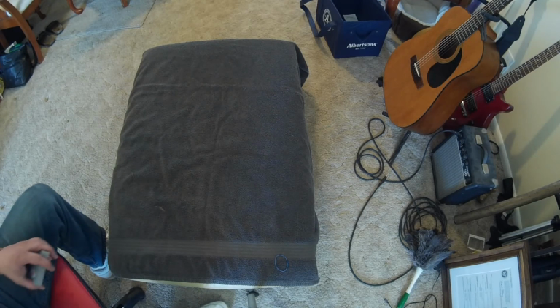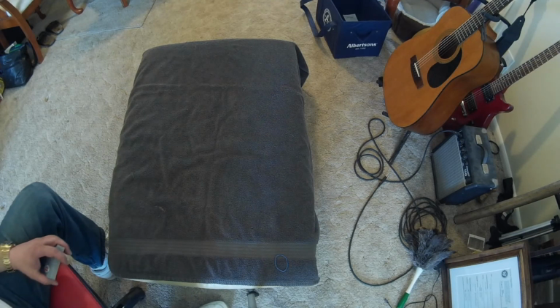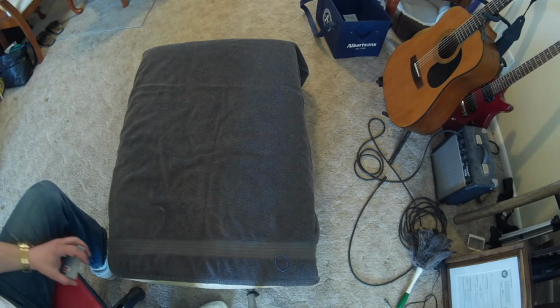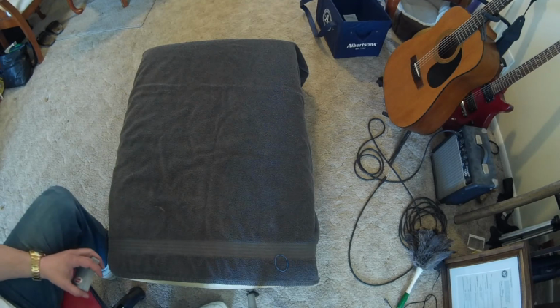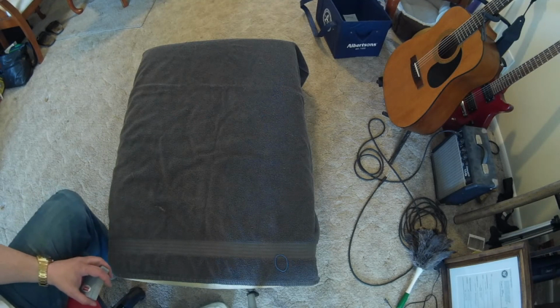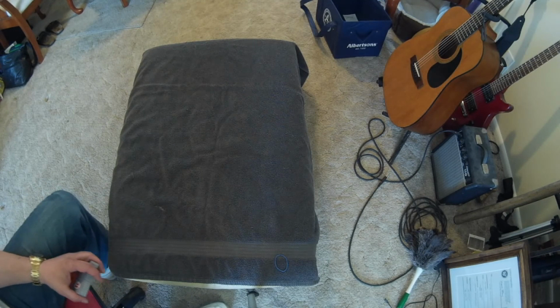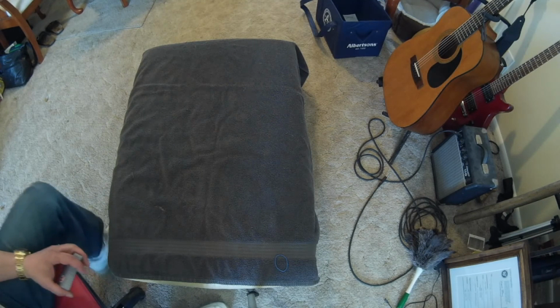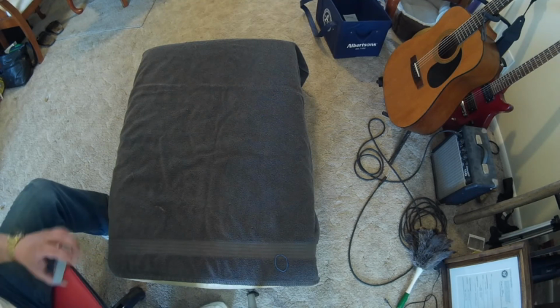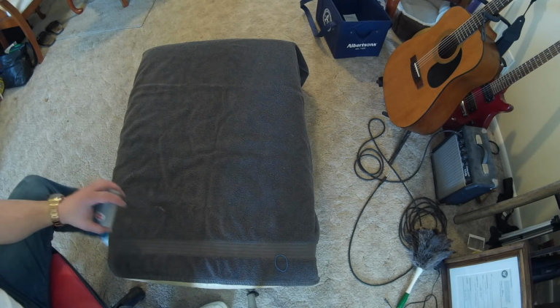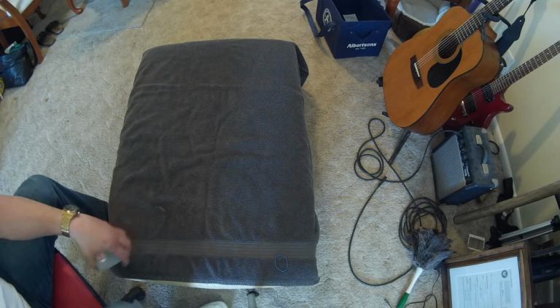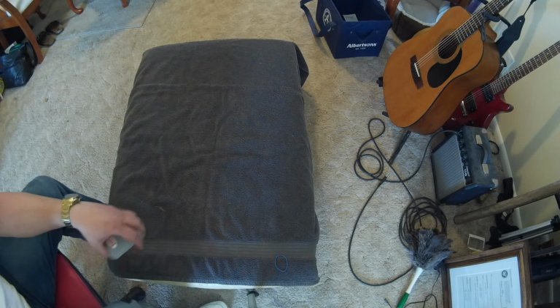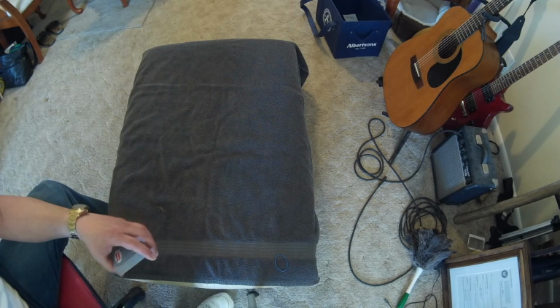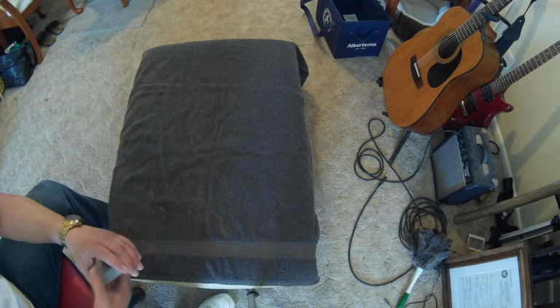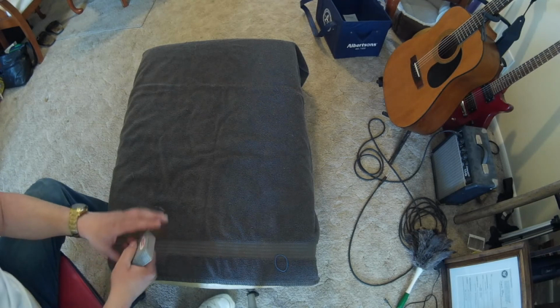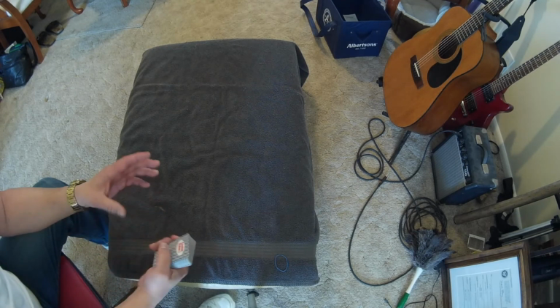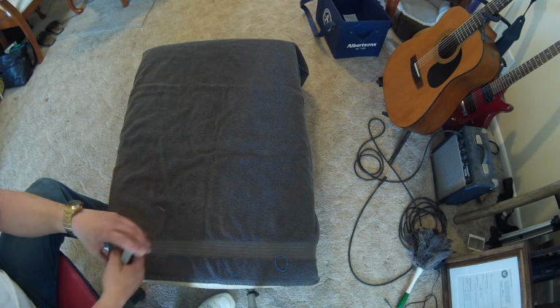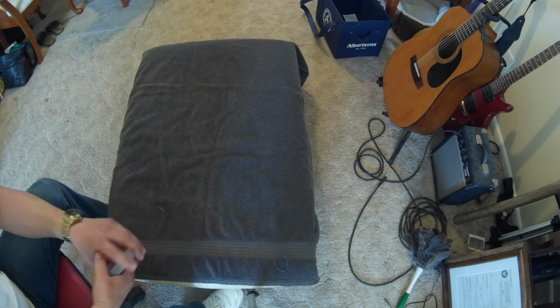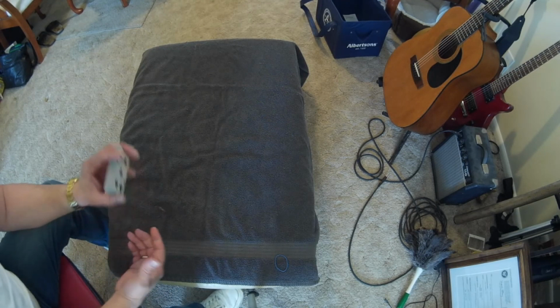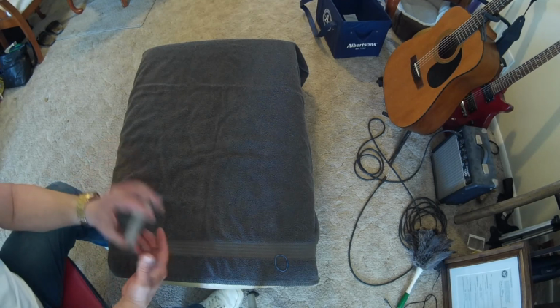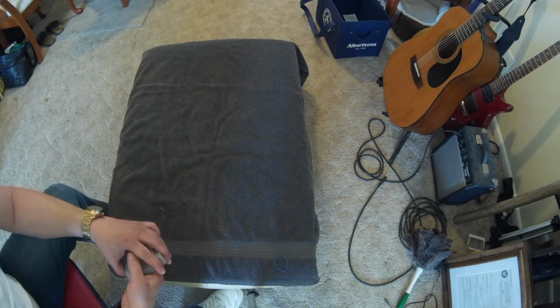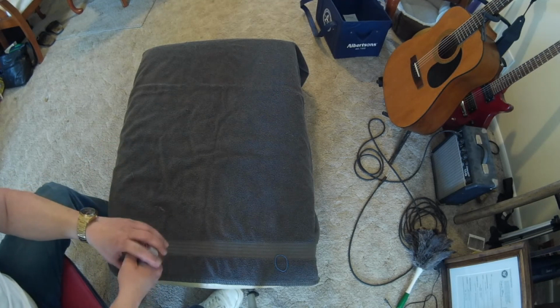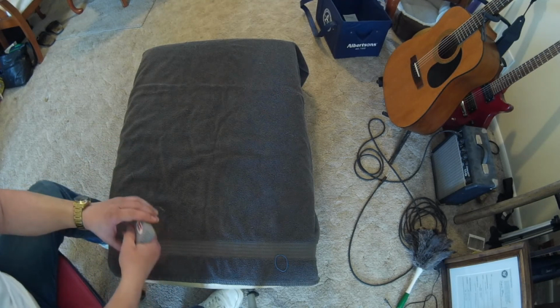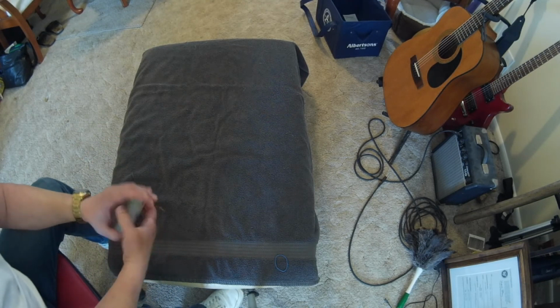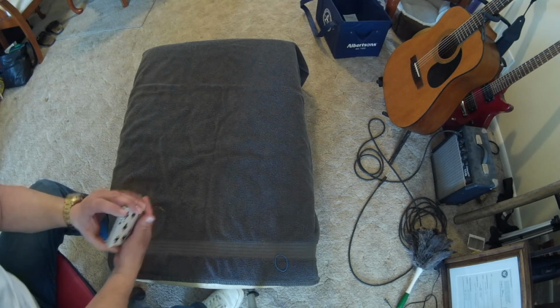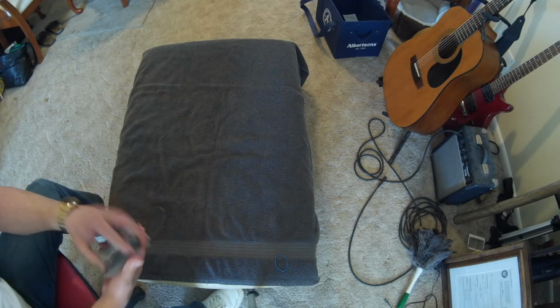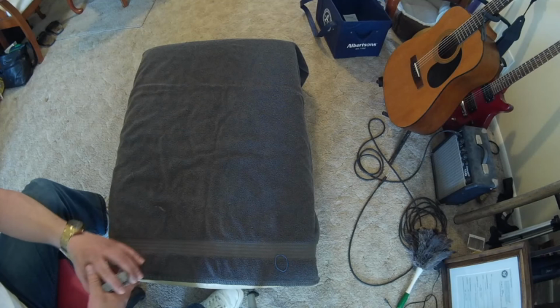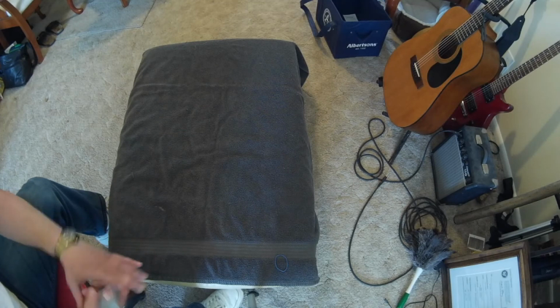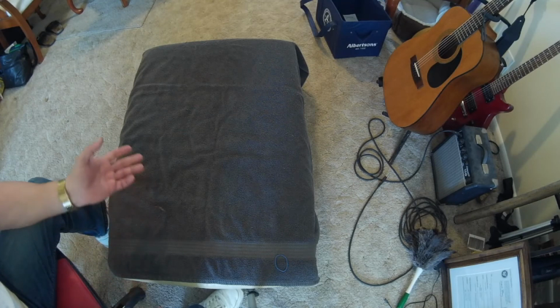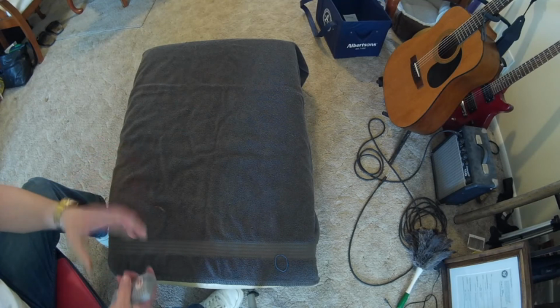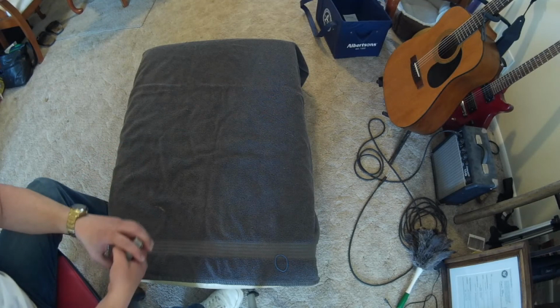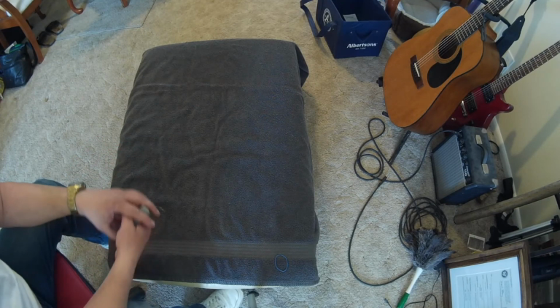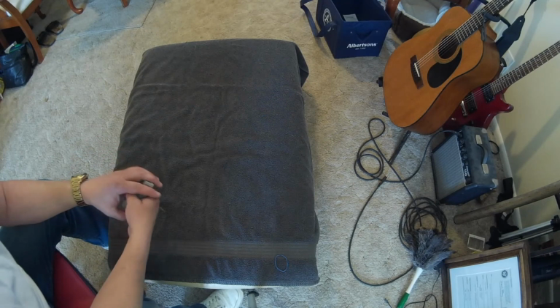Hey everybody, Chad here. Just thought I'd show you a cool little magic trick. This is one of the coolest card tricks that I know how to do. I'm going to call this one 3x7 because I don't know the actual name.